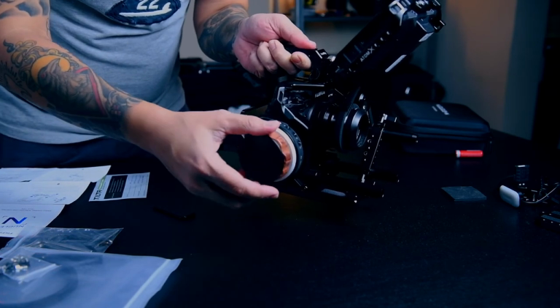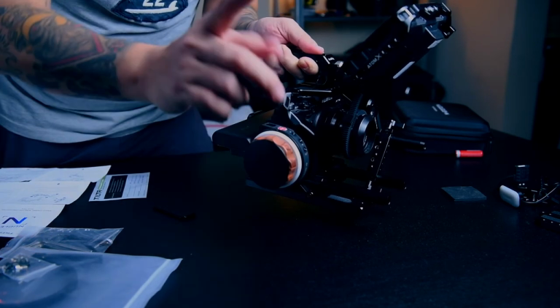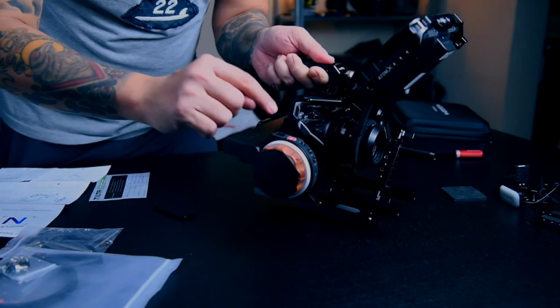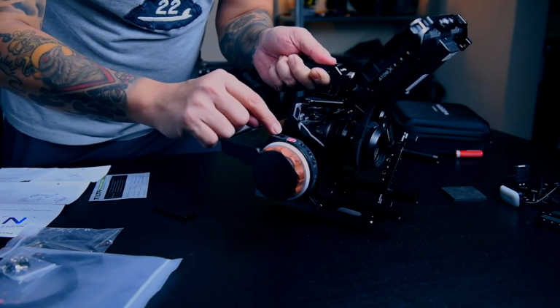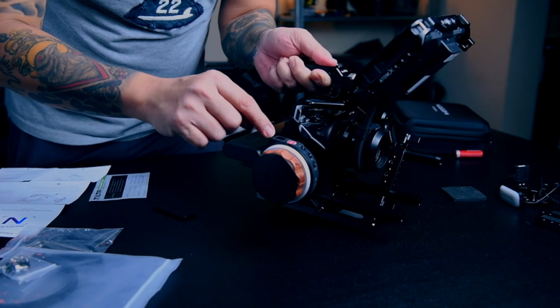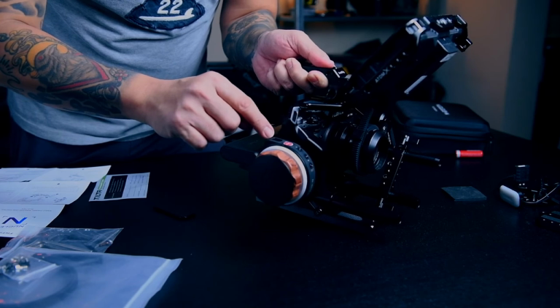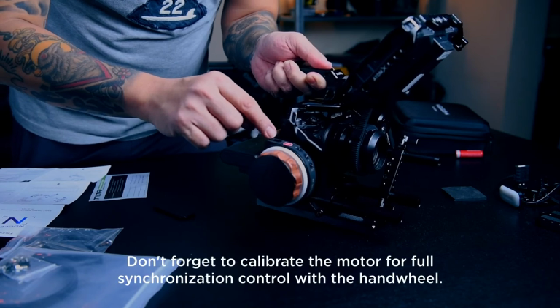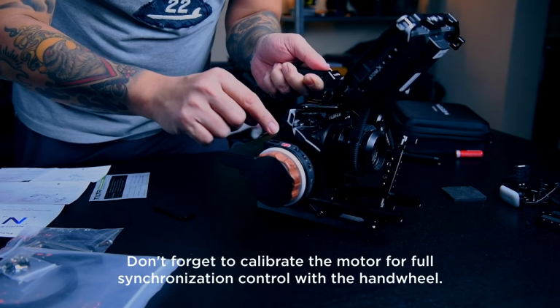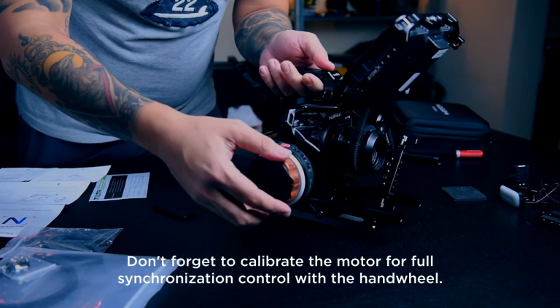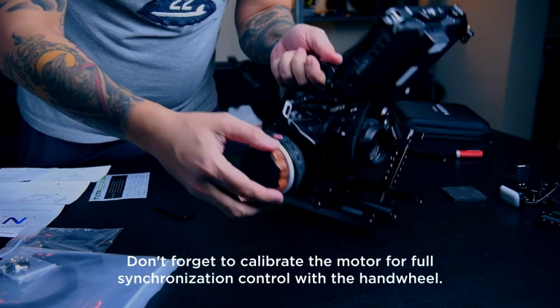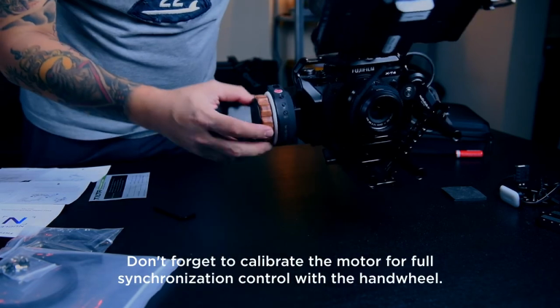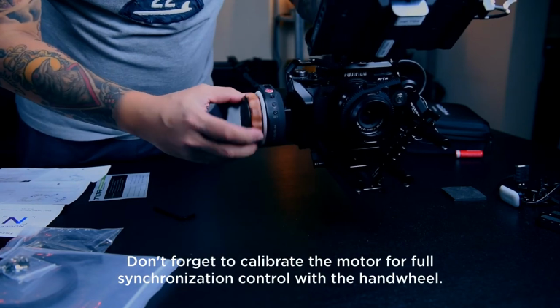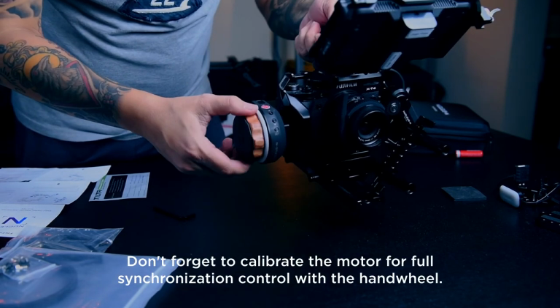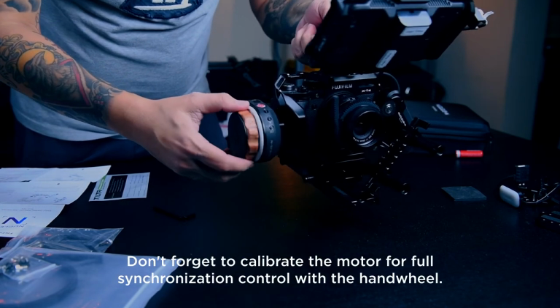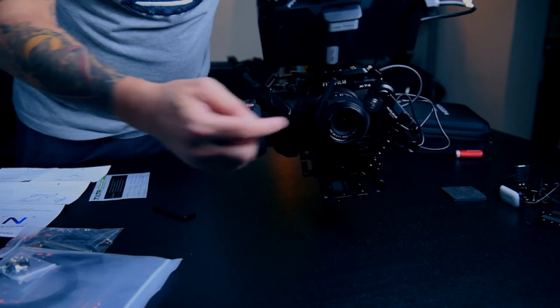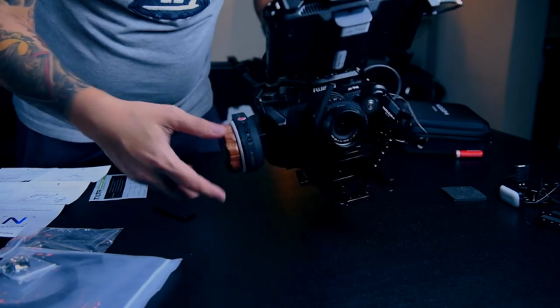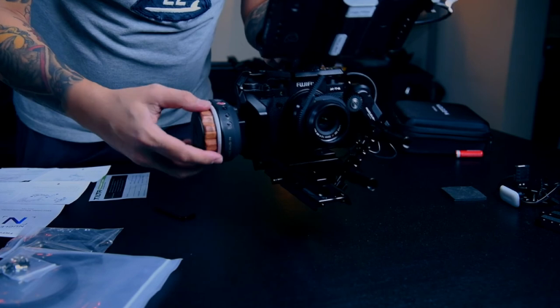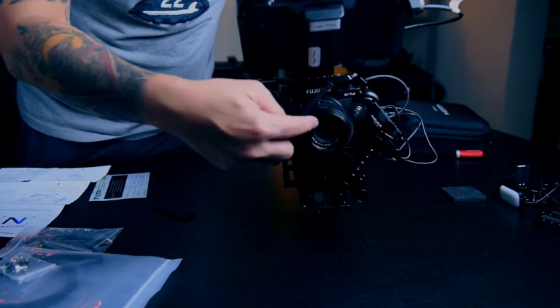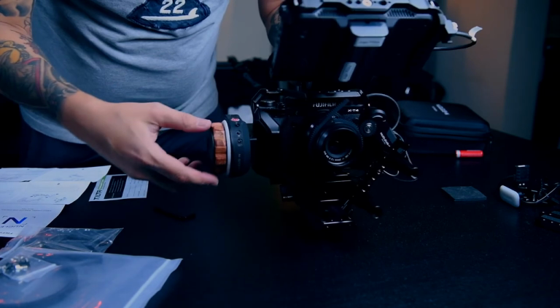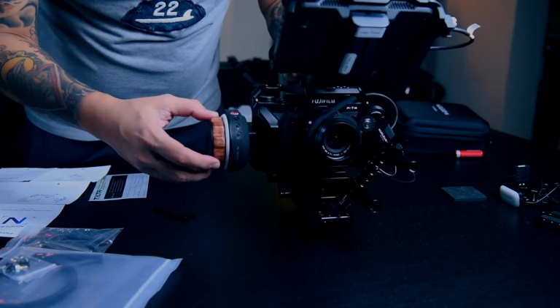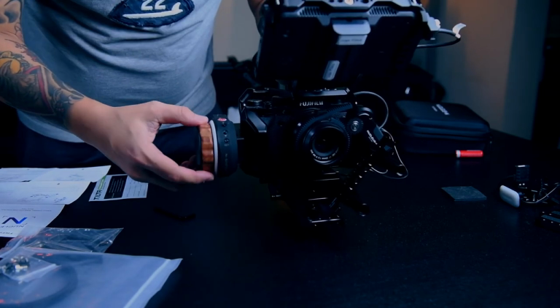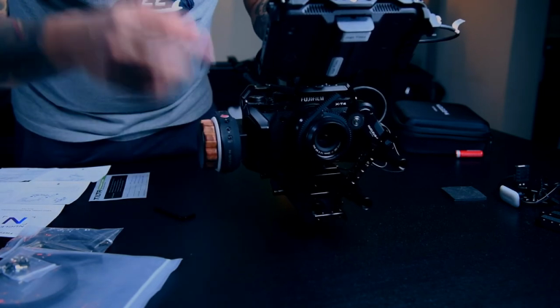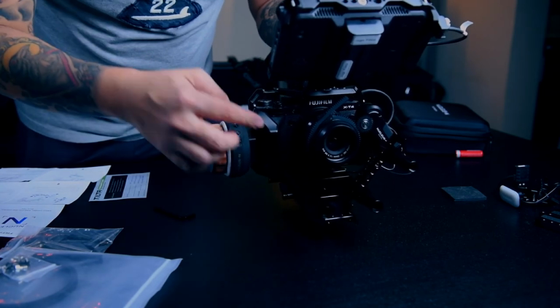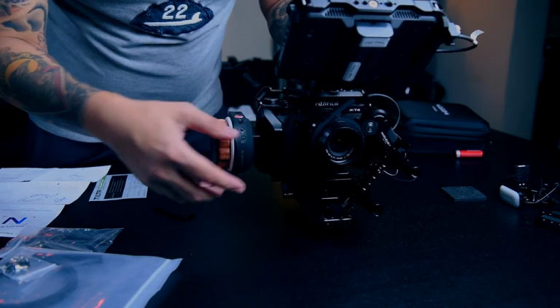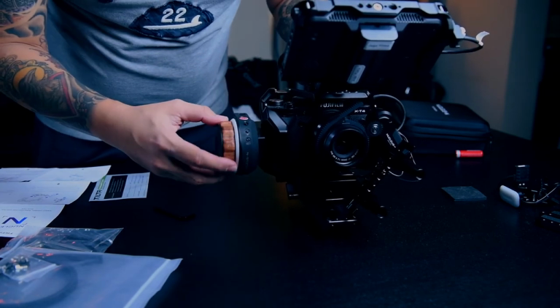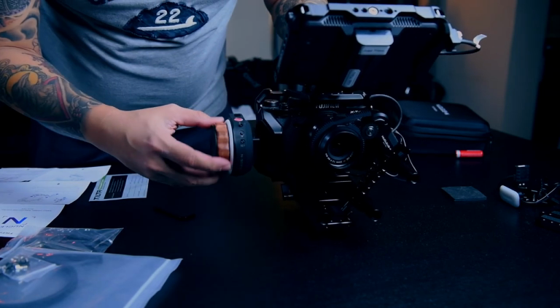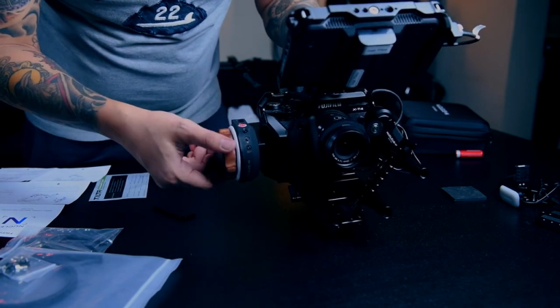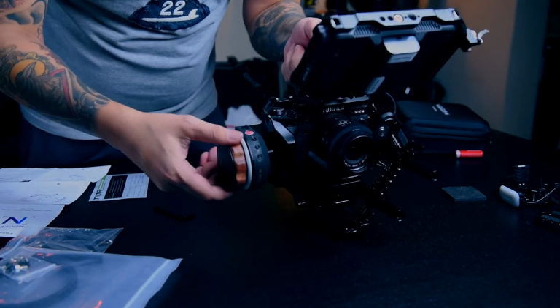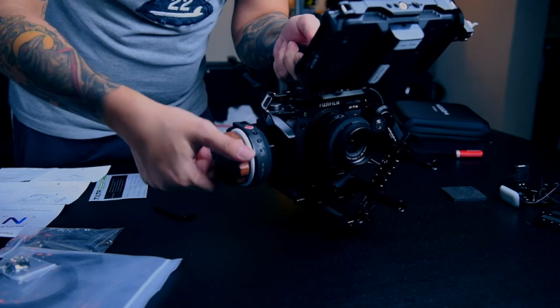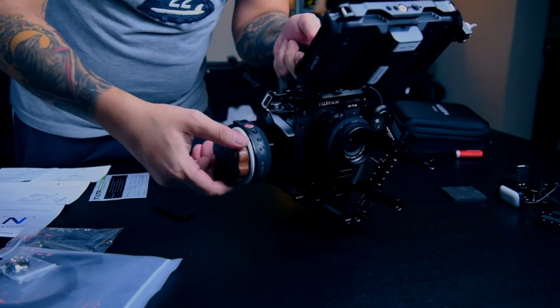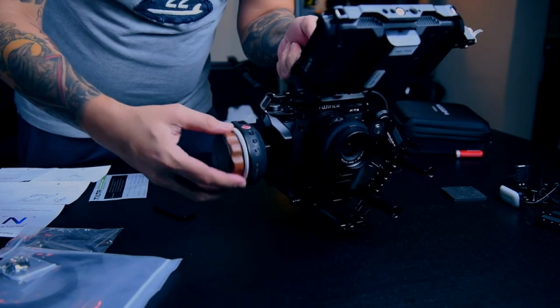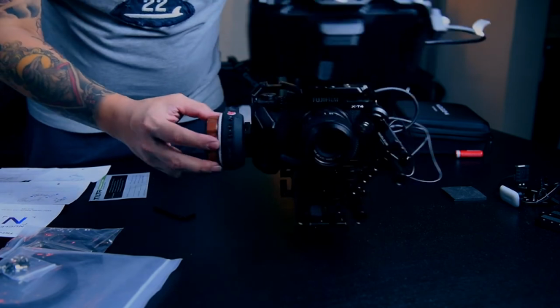Guys, you have to calibrate it first before you use it. I already calibrated it before using it.